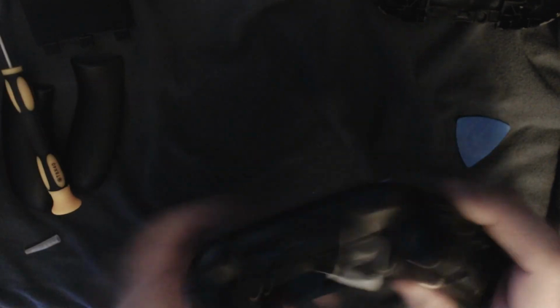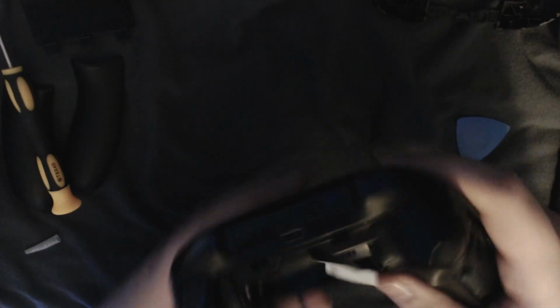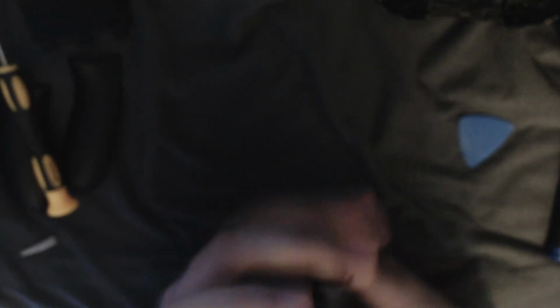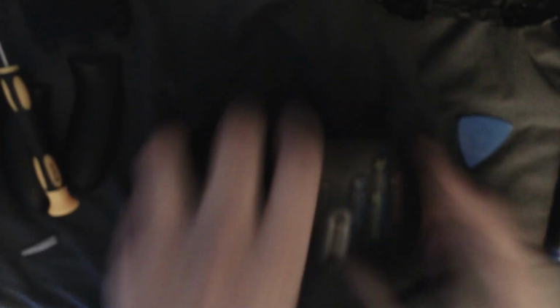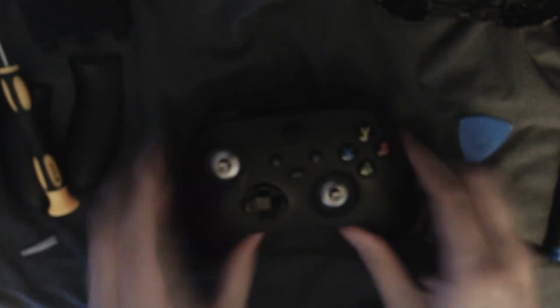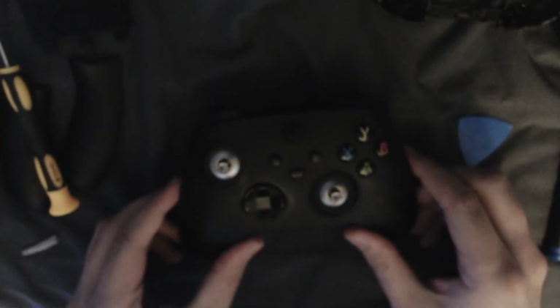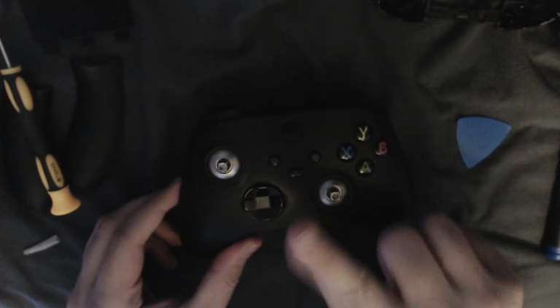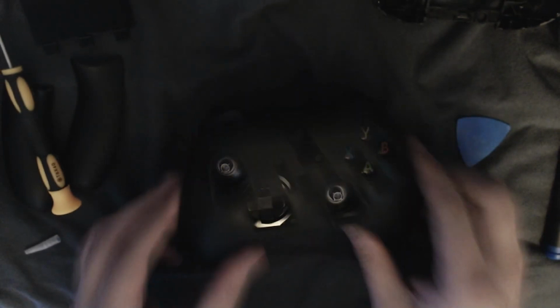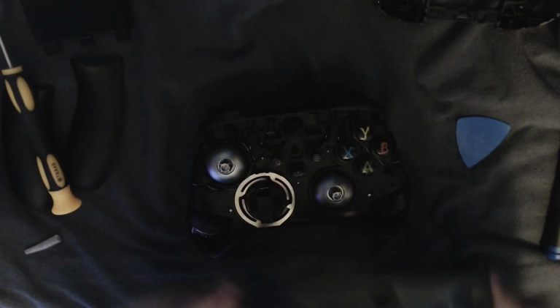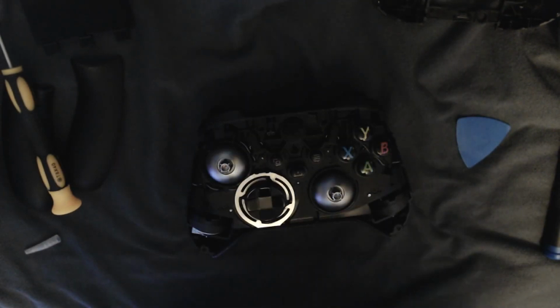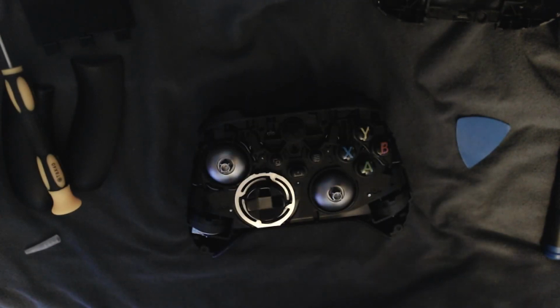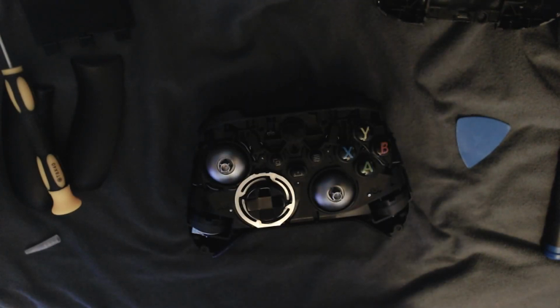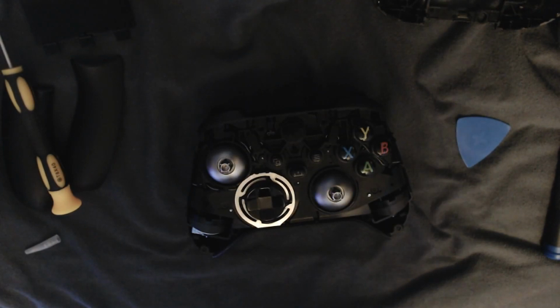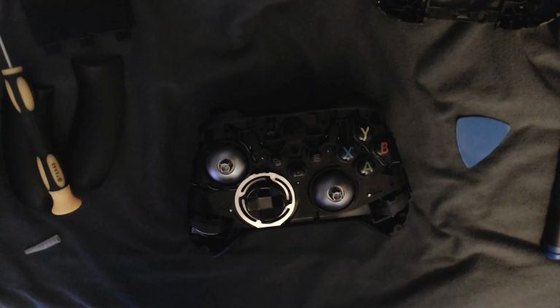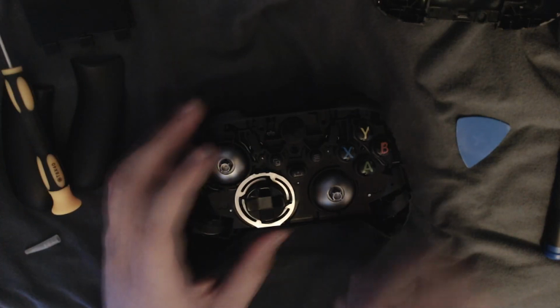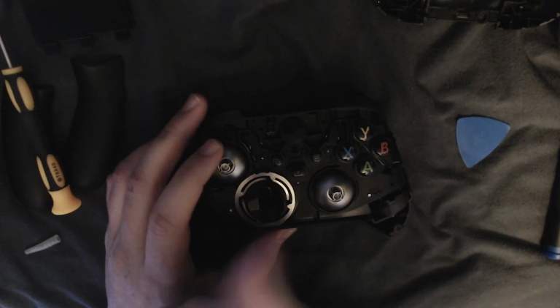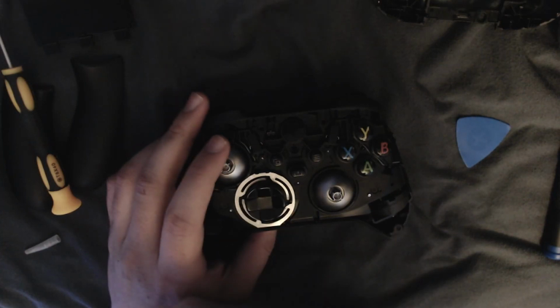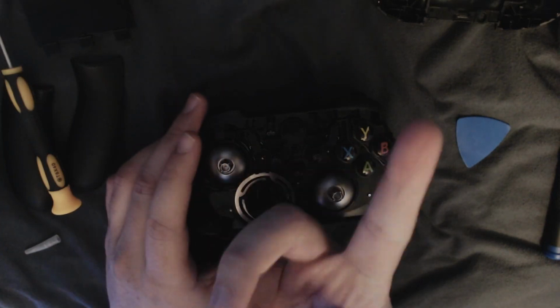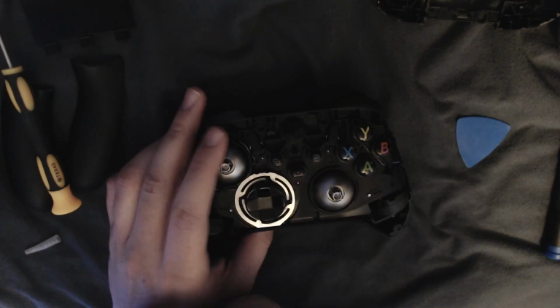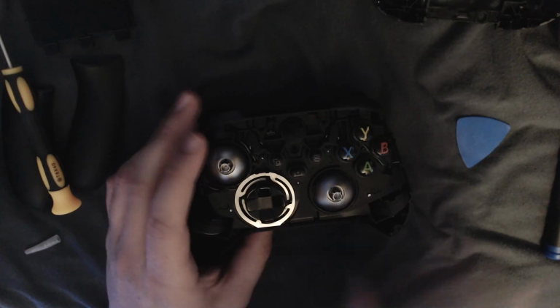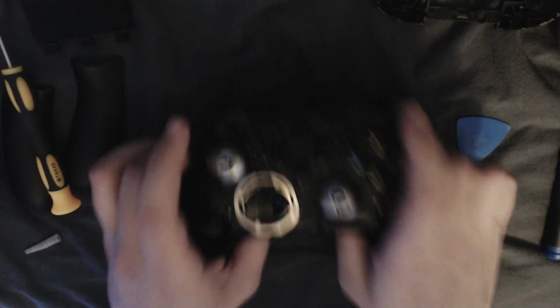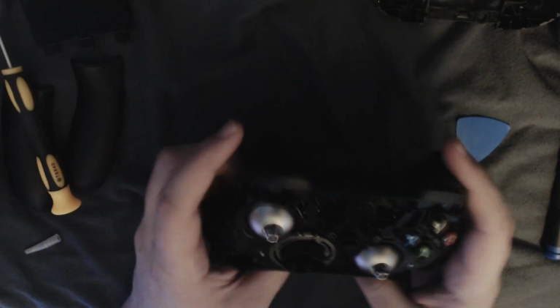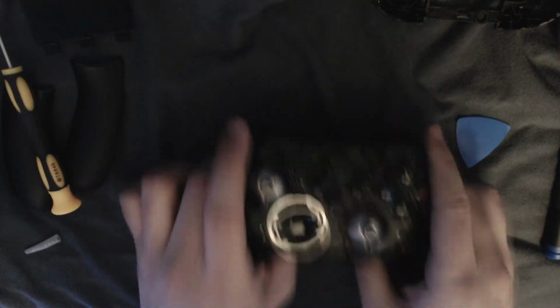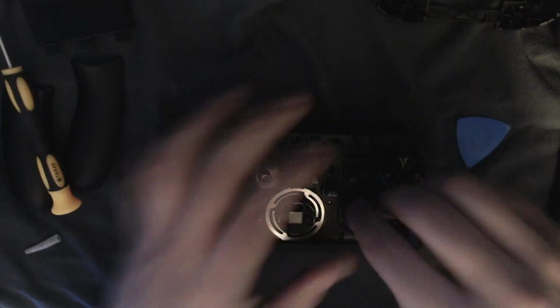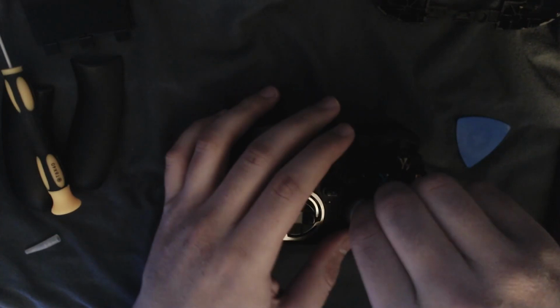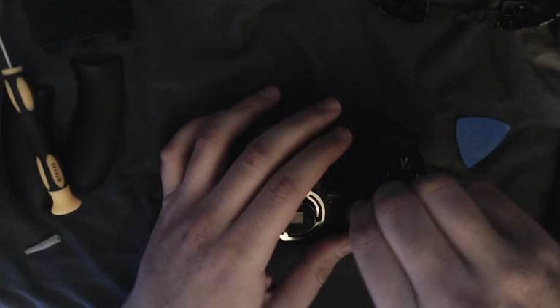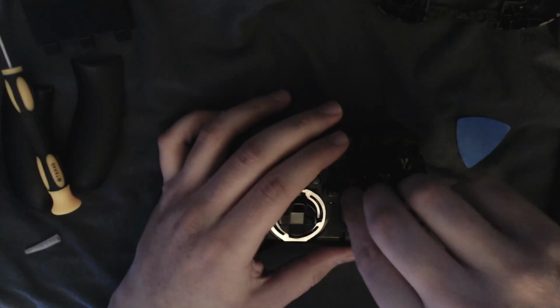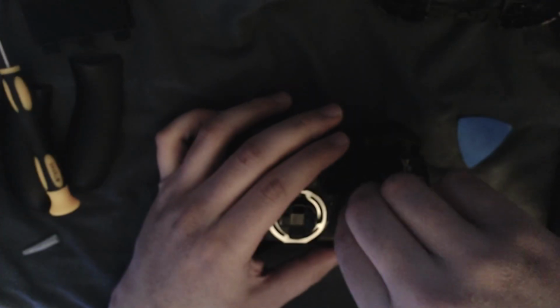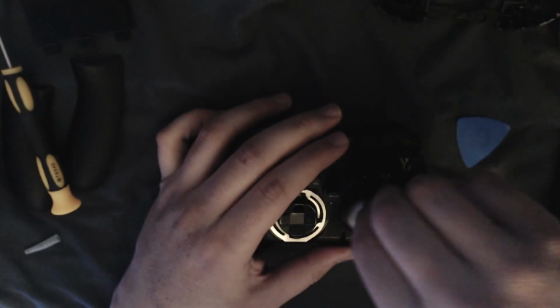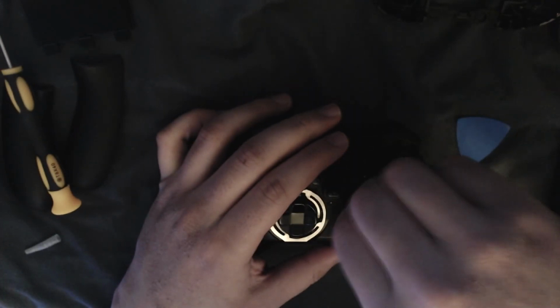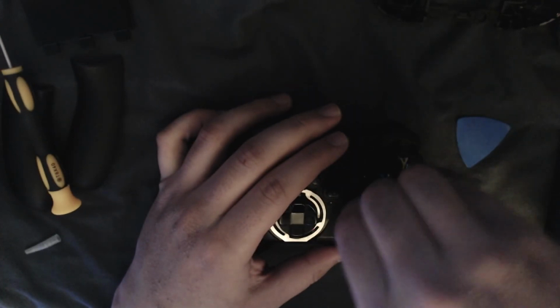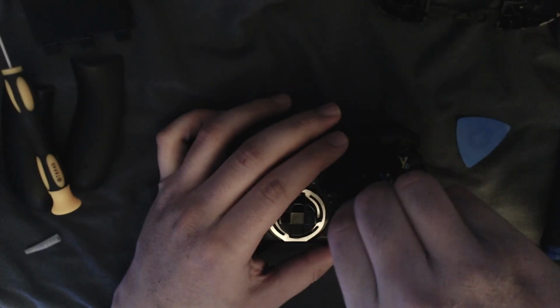And I do apologize to you guys for that. But we're back now, we're gonna do some more. The face clicky kit for the DualShock 5 is coming in tomorrow, and I am excited to work on that with you guys.